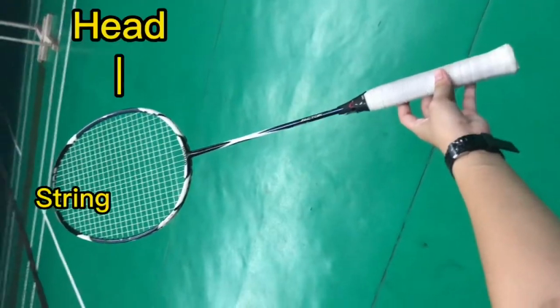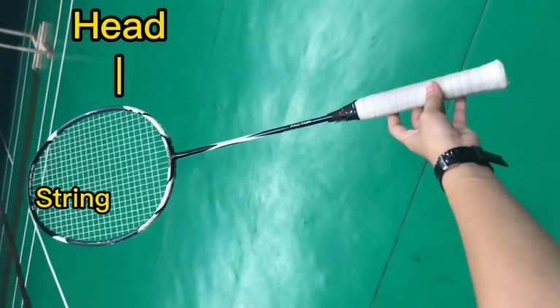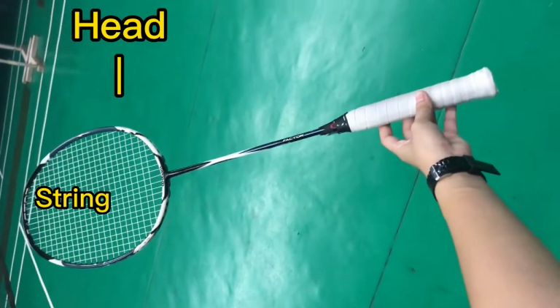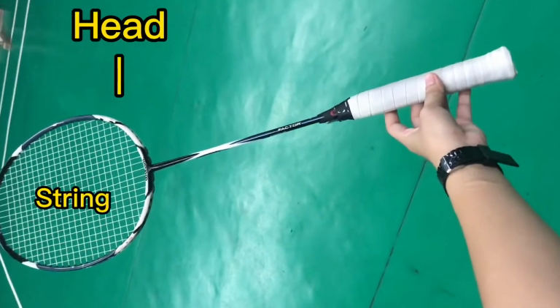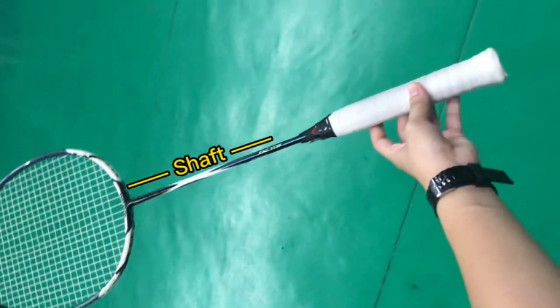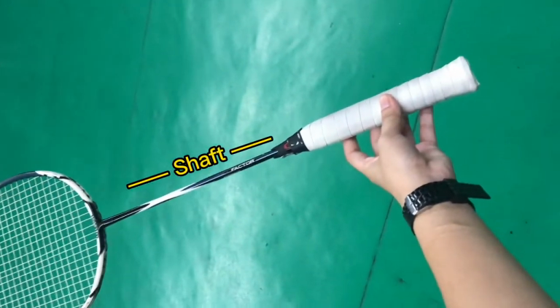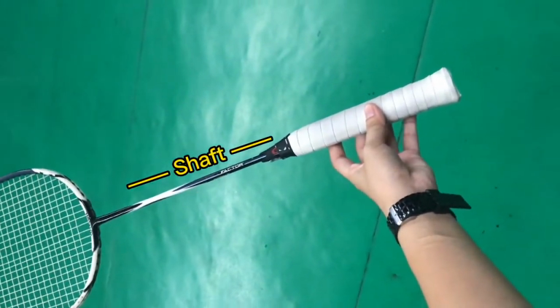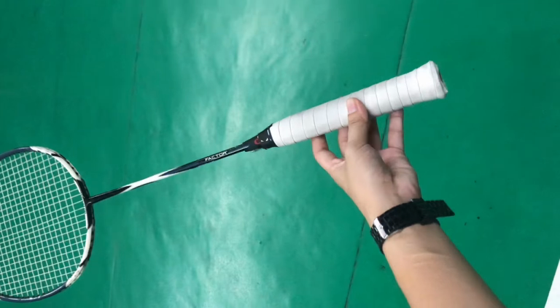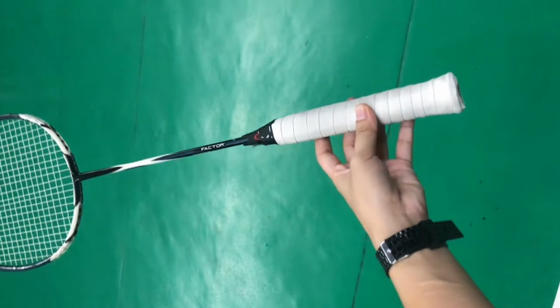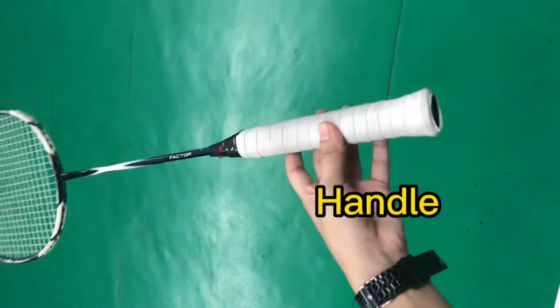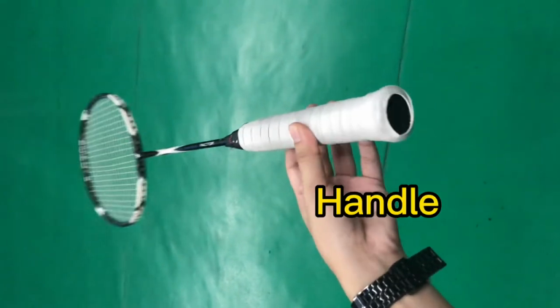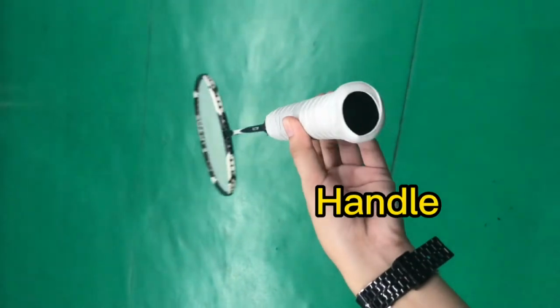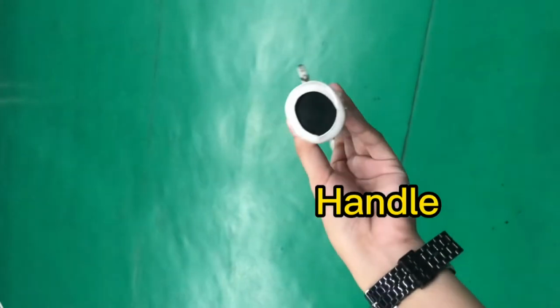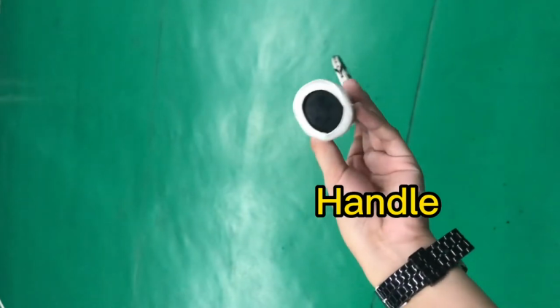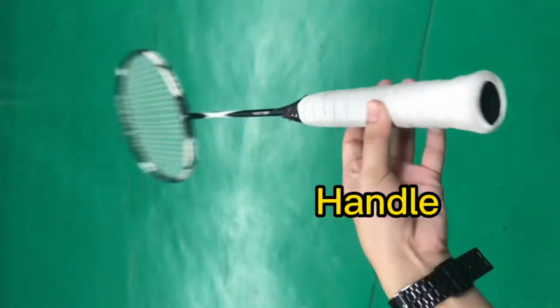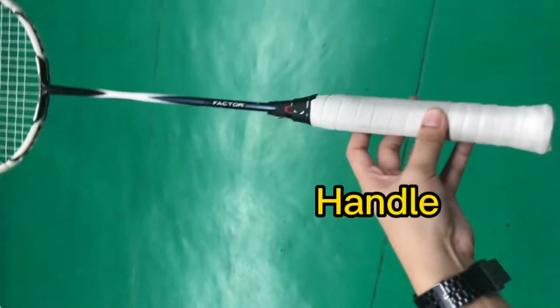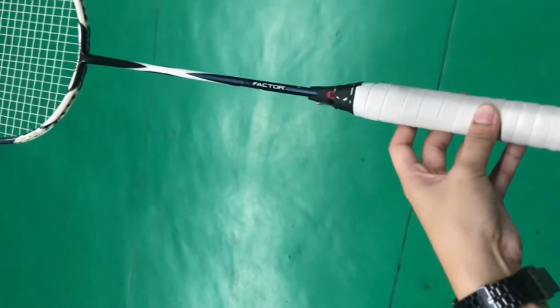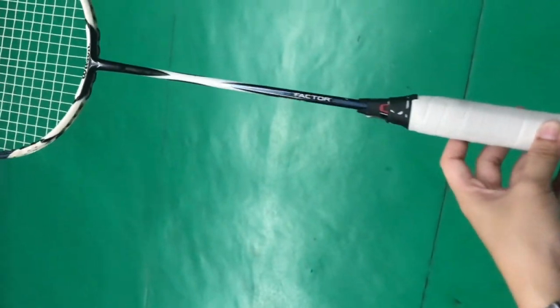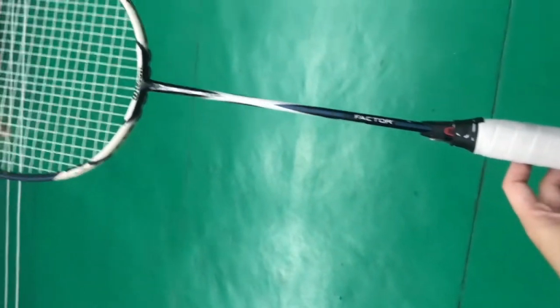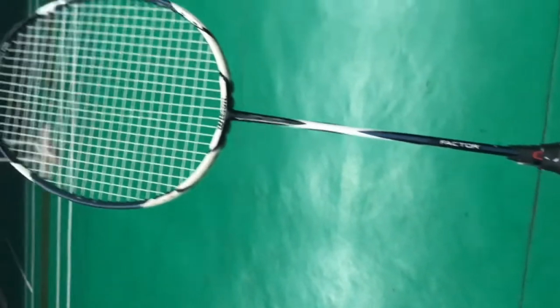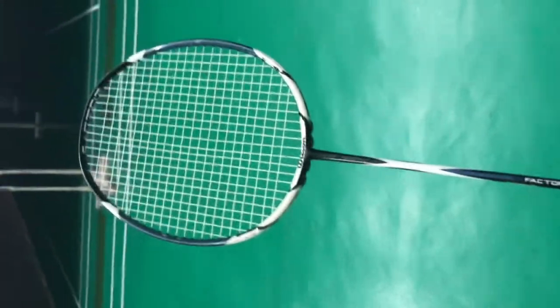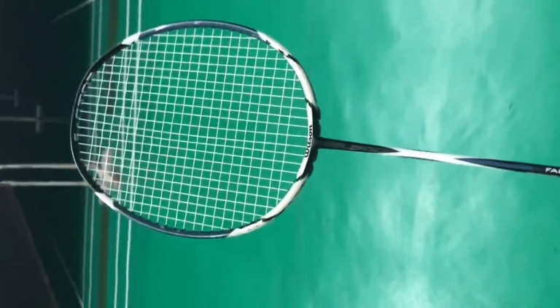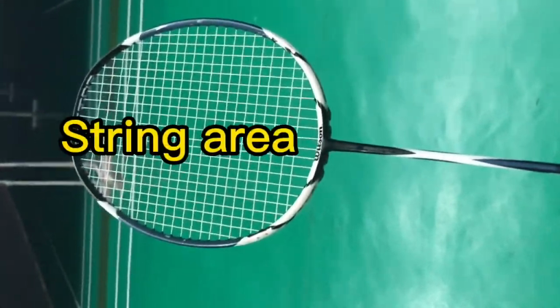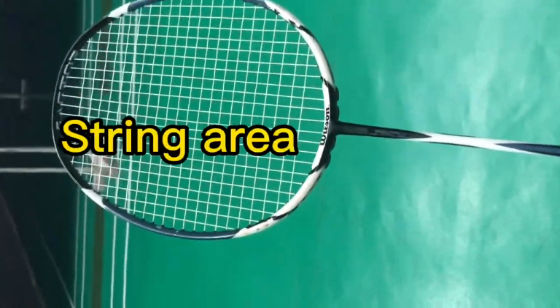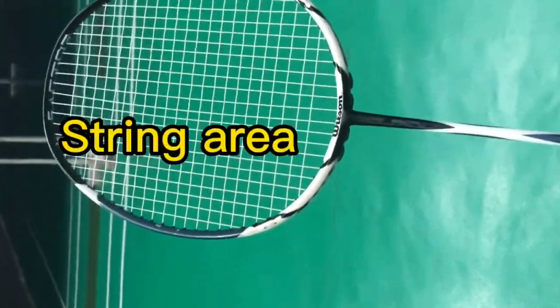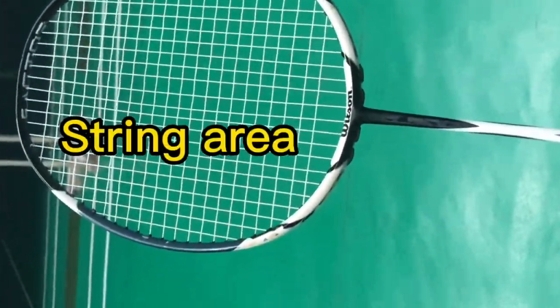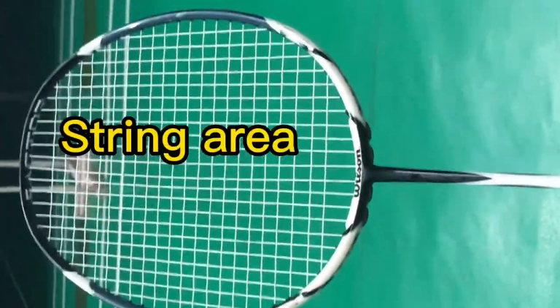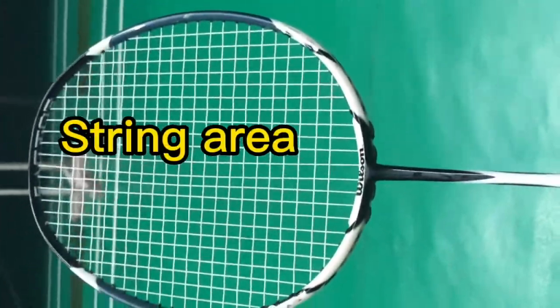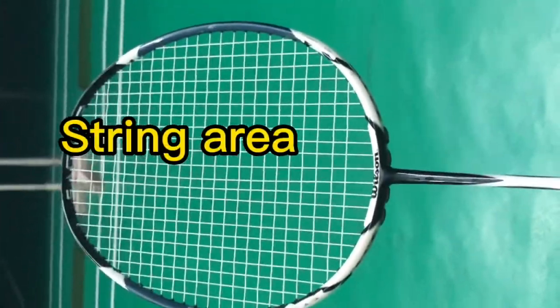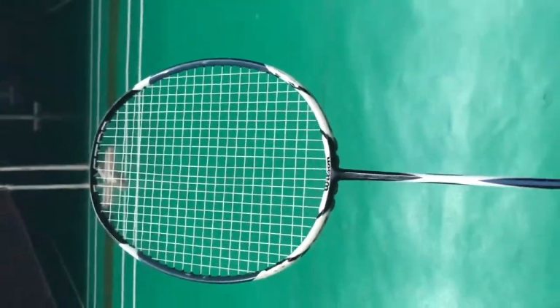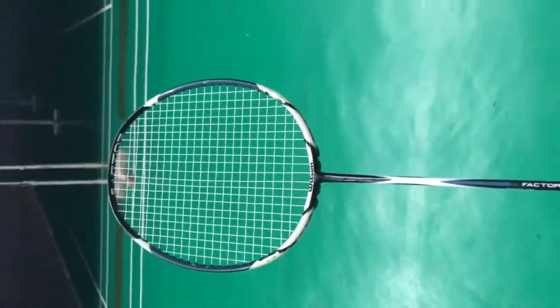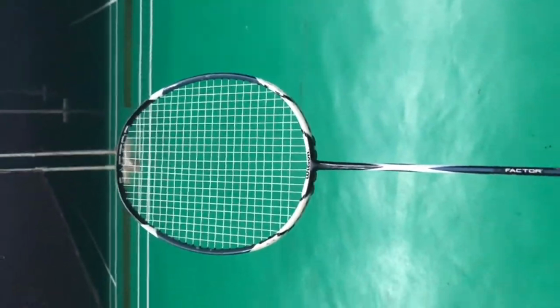The first equipment we need is the Badminton Racket. The parts are: the string area, head, shaft, handle, and grip. This is the full frame of the Badminton Racket.